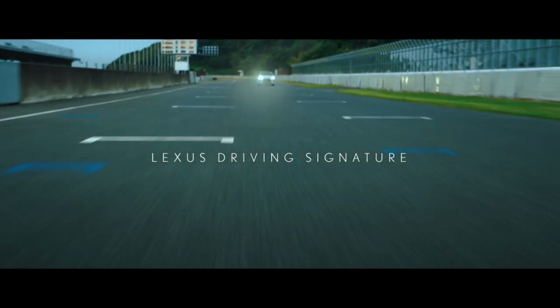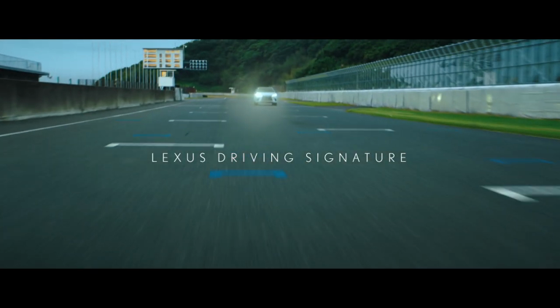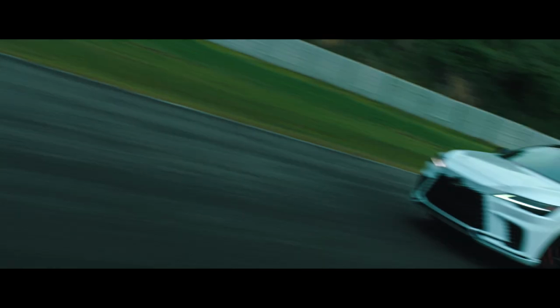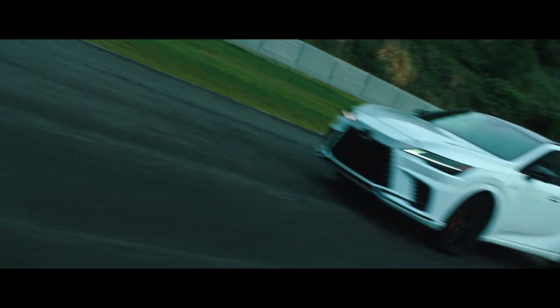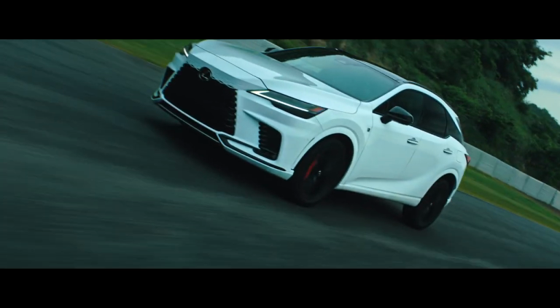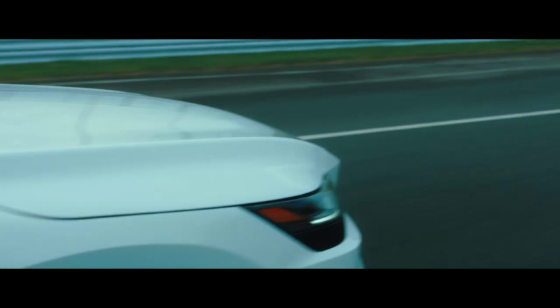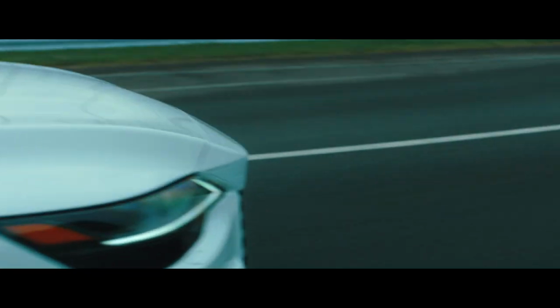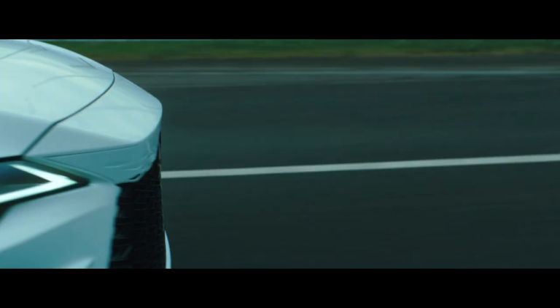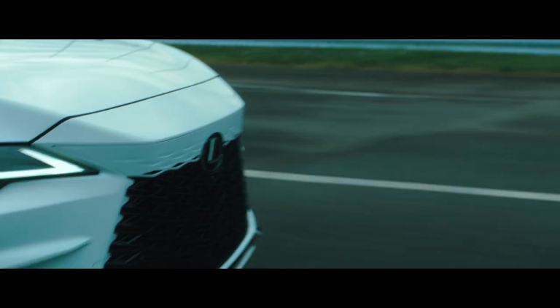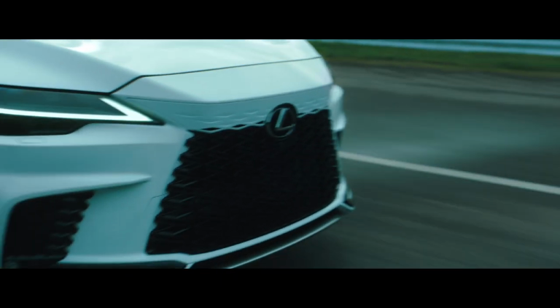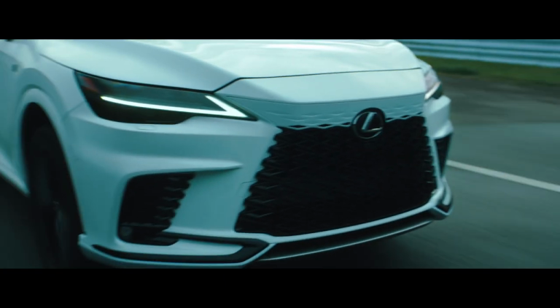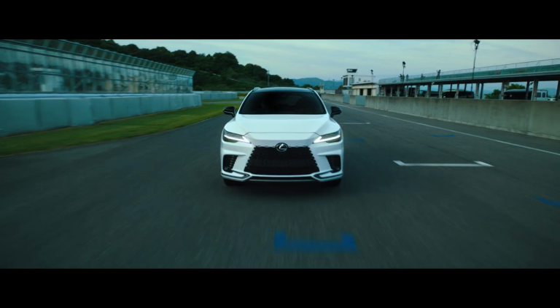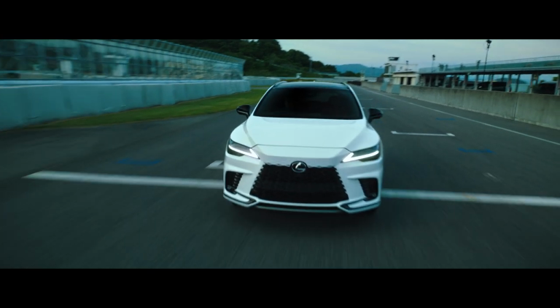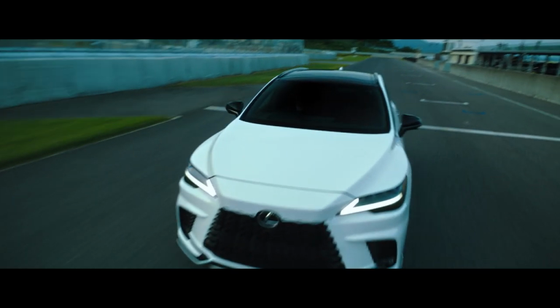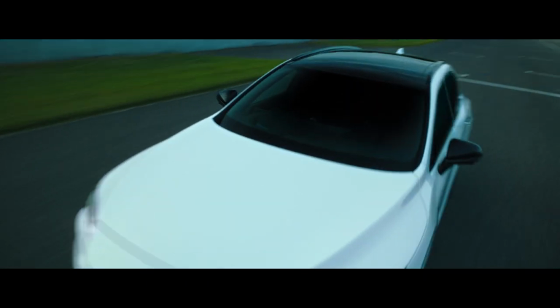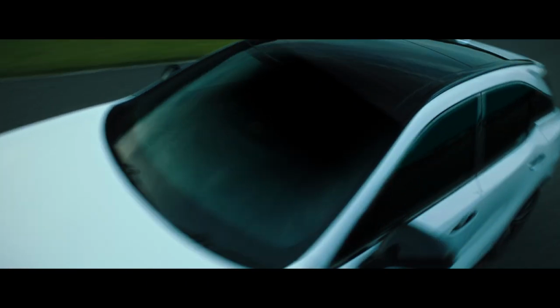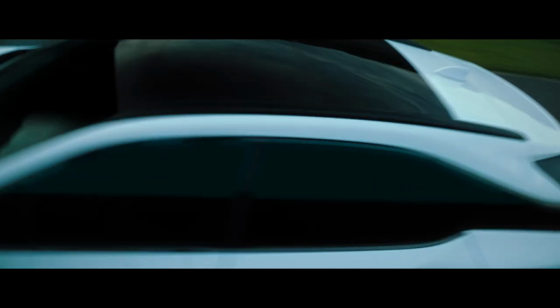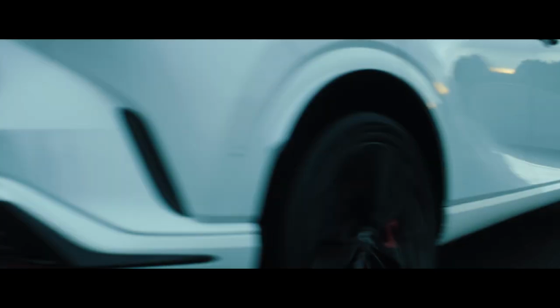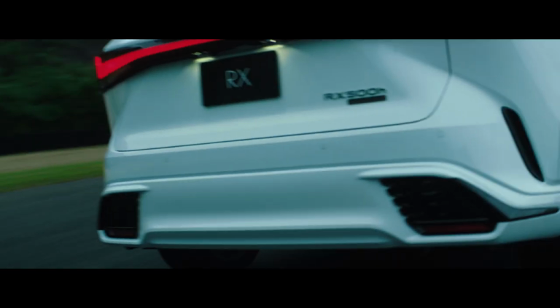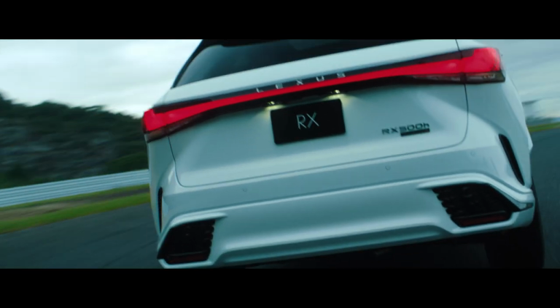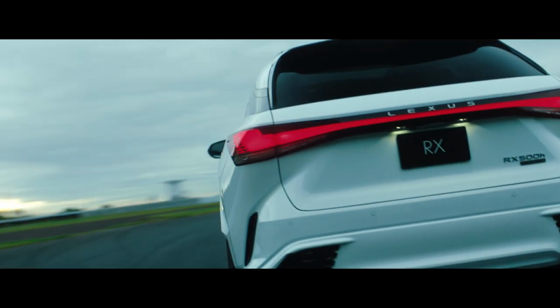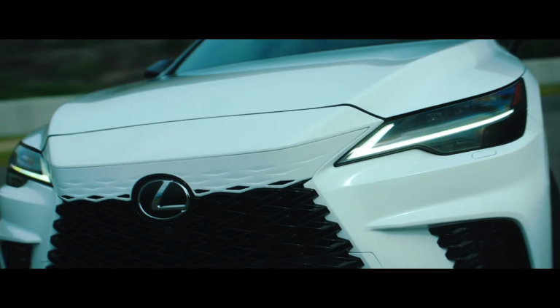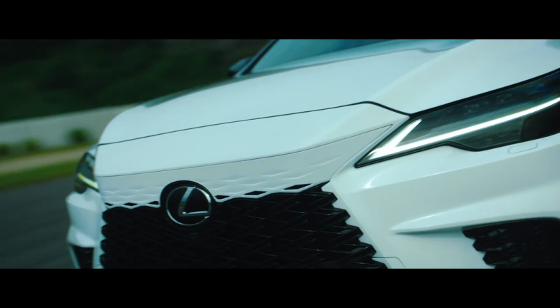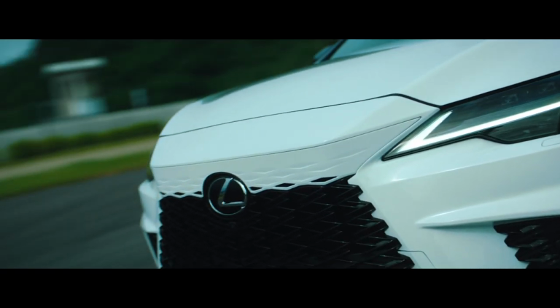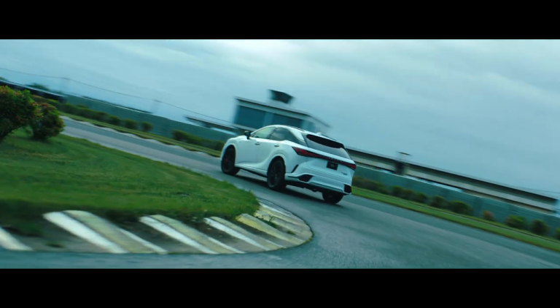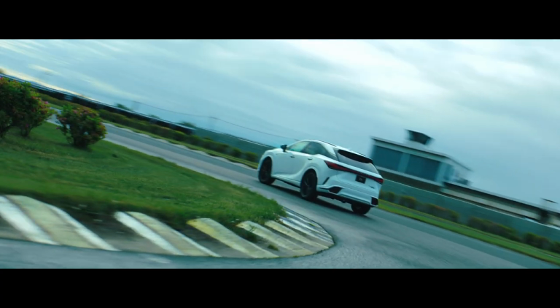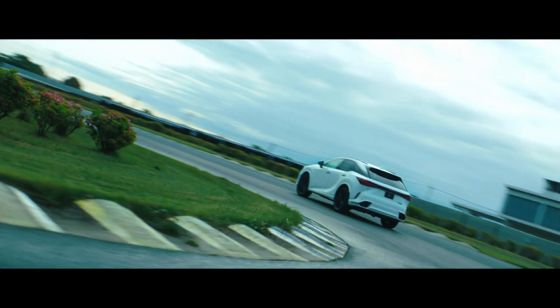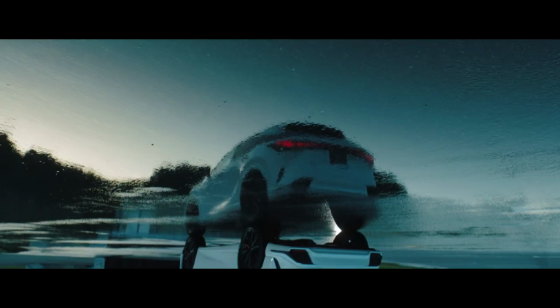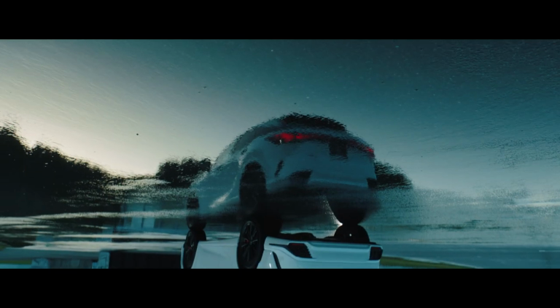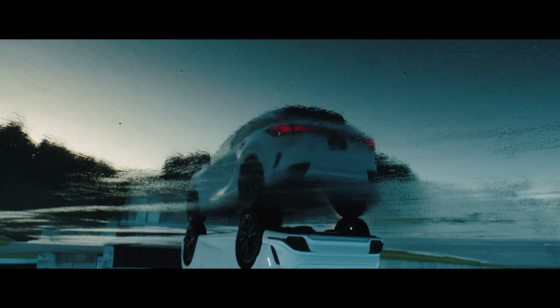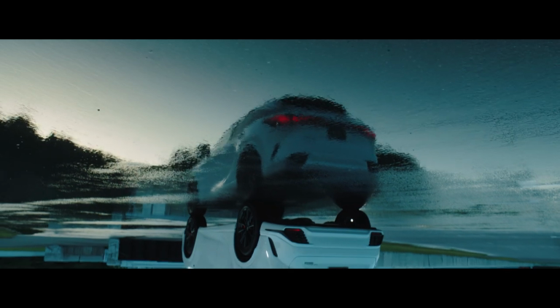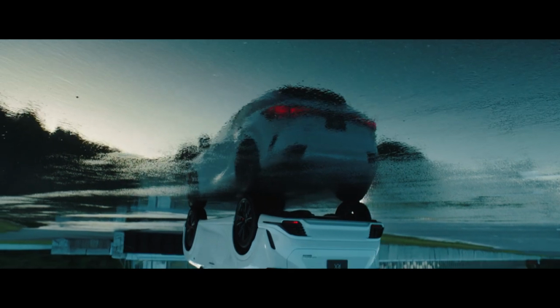But on the road is where the RX really reveals its character. With the Lexus driving signature at its foundation, the RX features a refined, compelling driving demeanor not achieved by any predecessor.